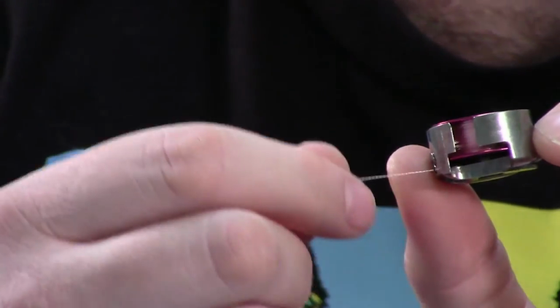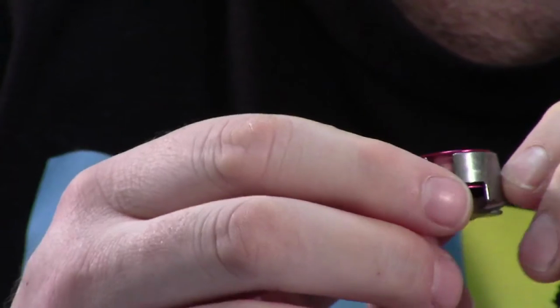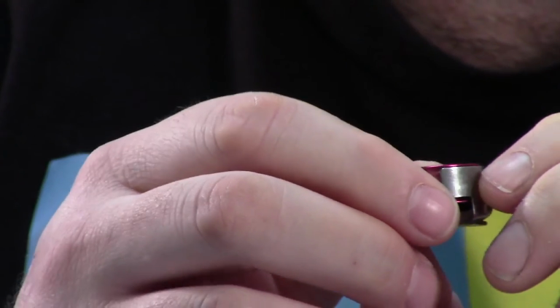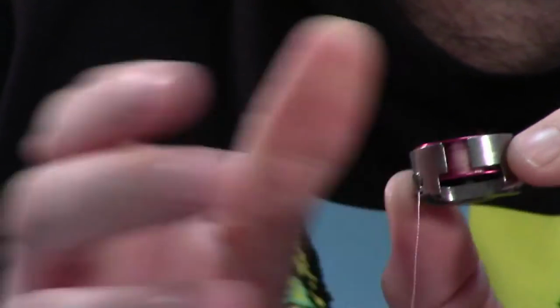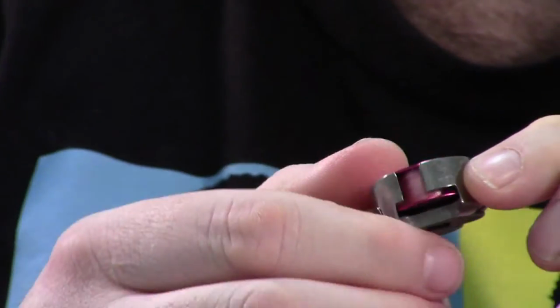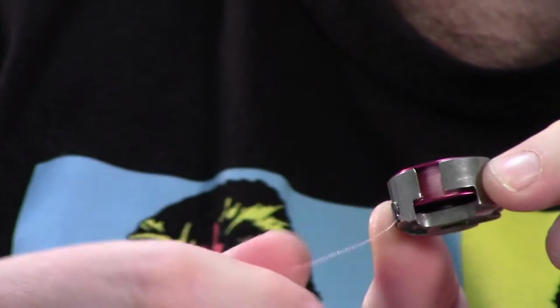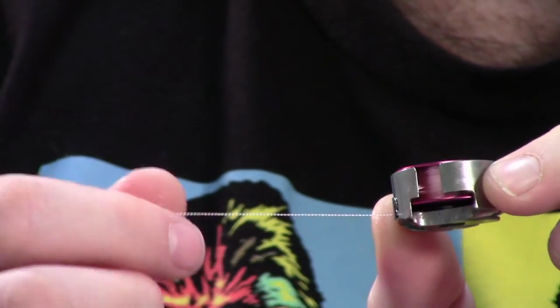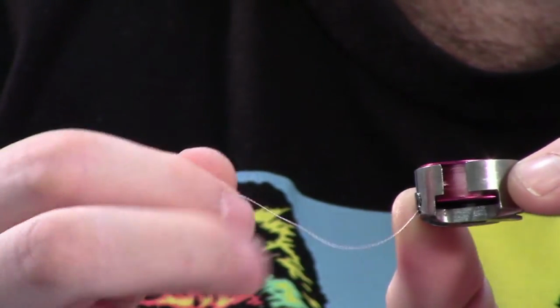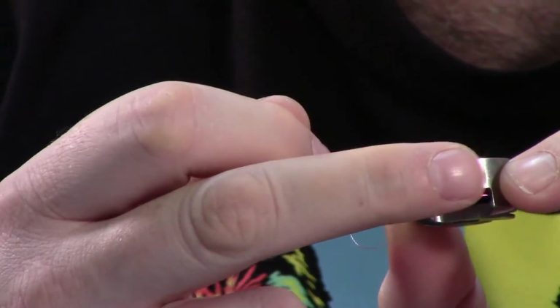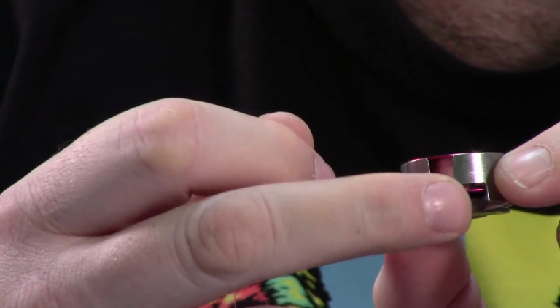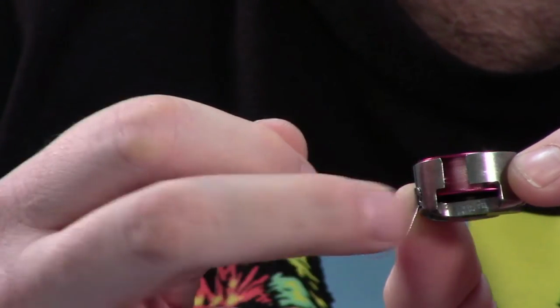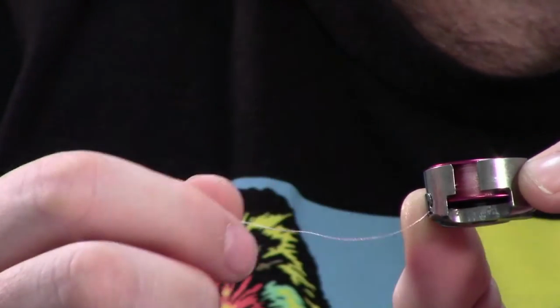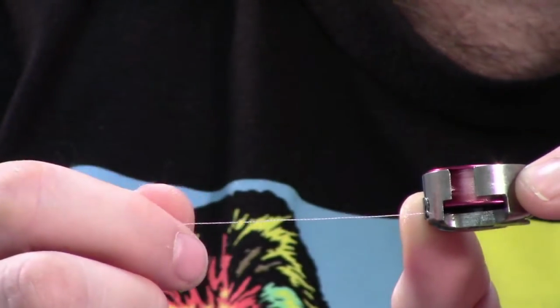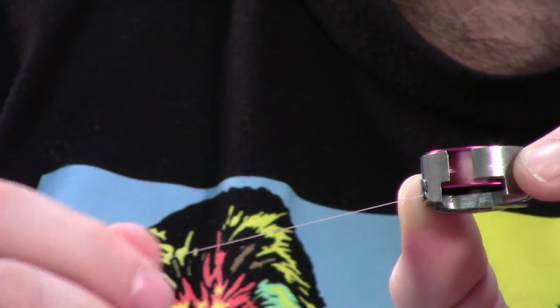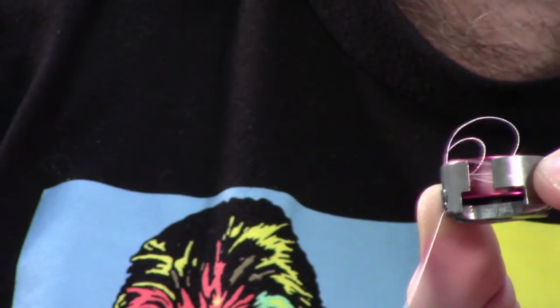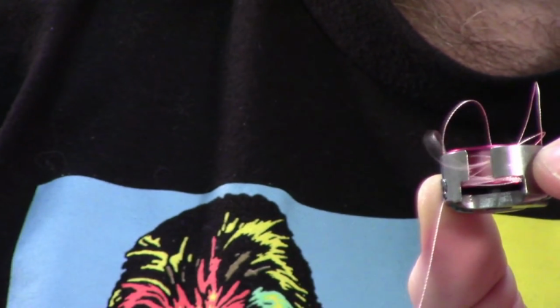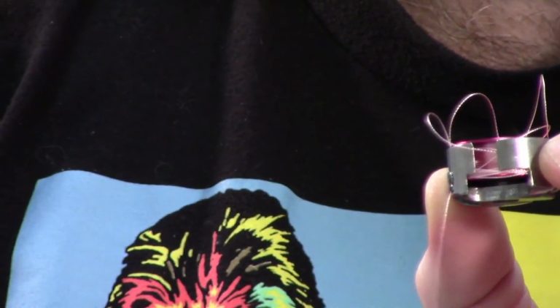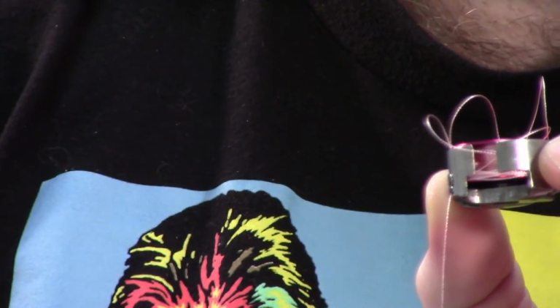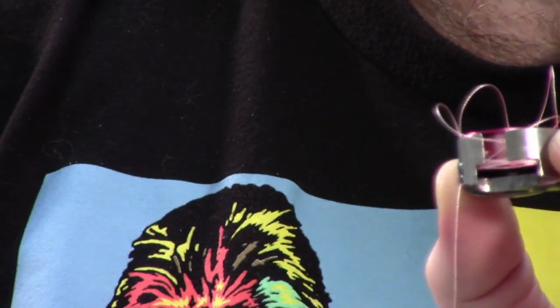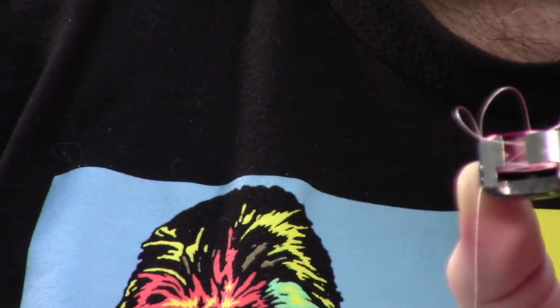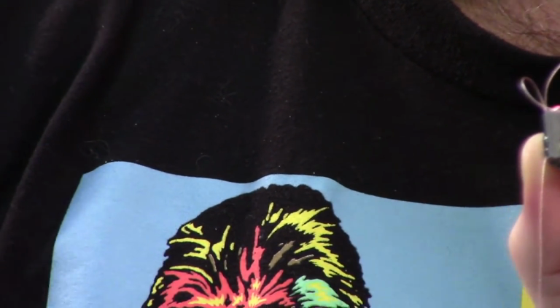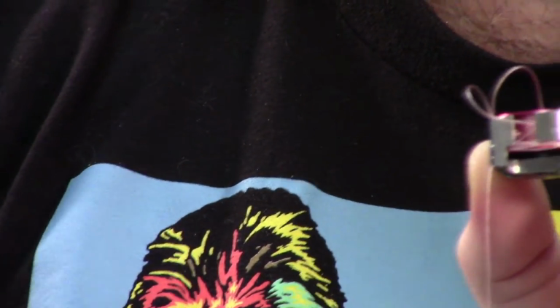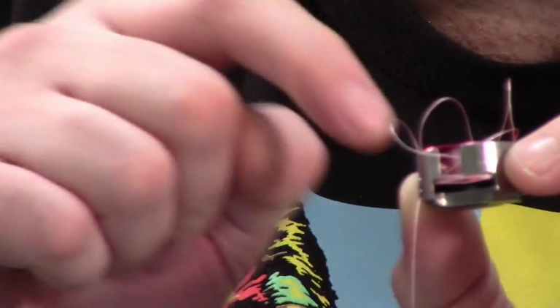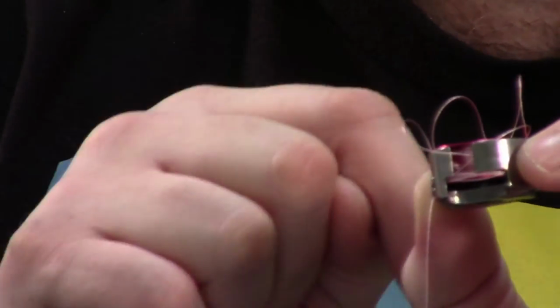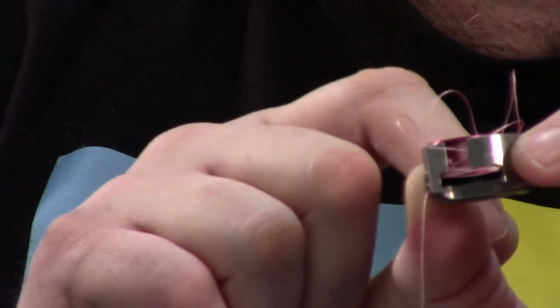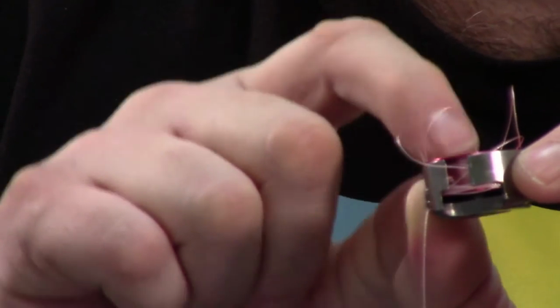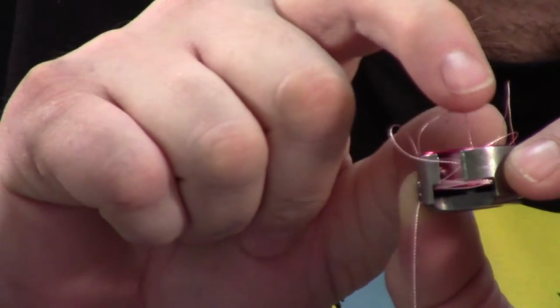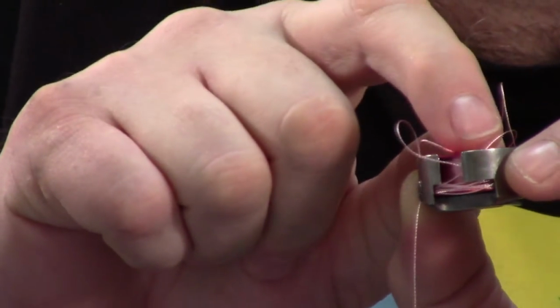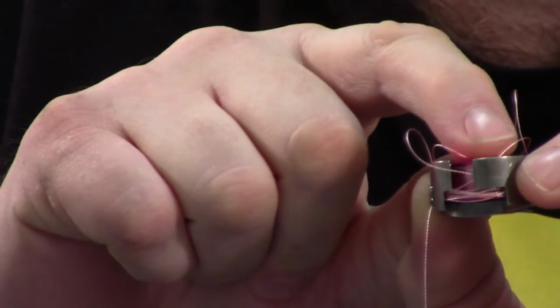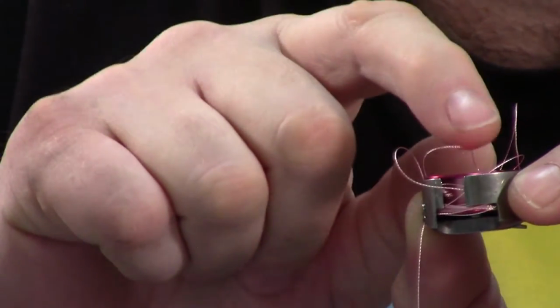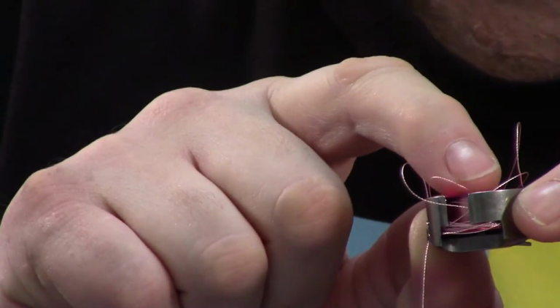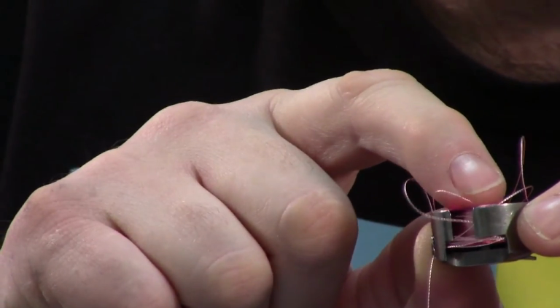Watch what happens when I pull this with a little bit of speed — look inside. You made a mess! Now there's a backlash spring in here. When you put this in your machine, there's a spring that keeps that from happening.